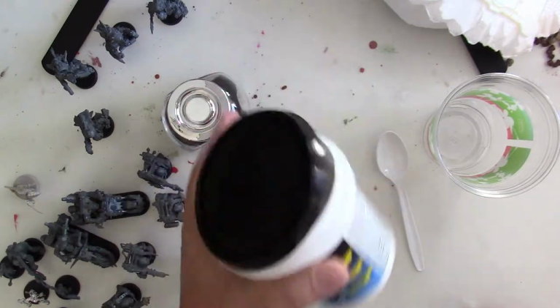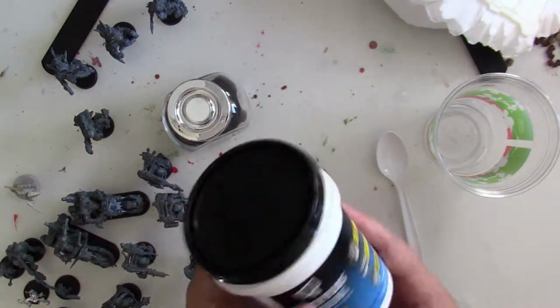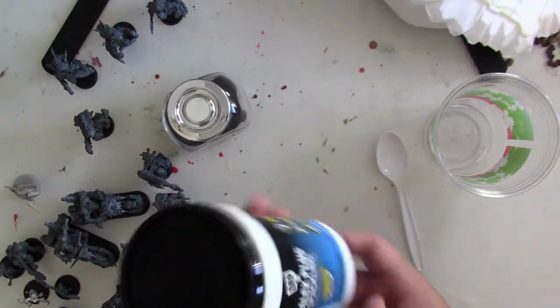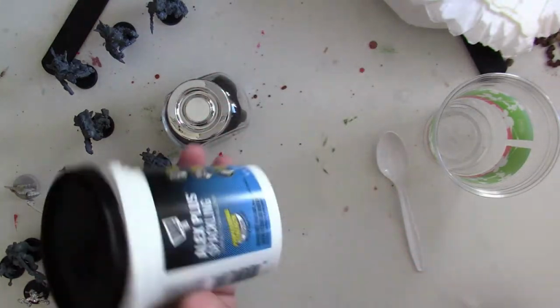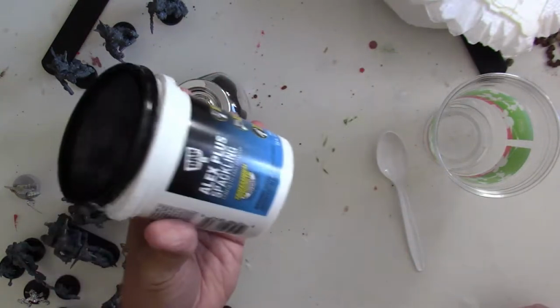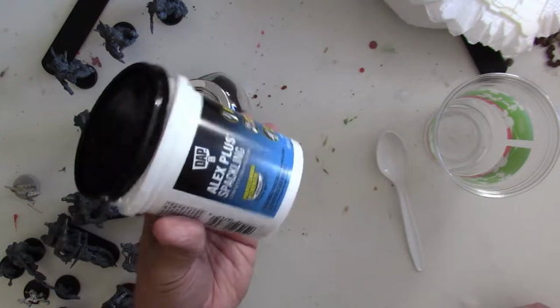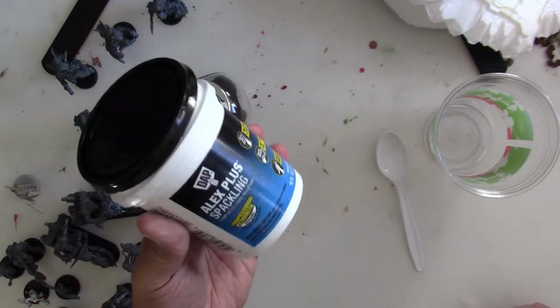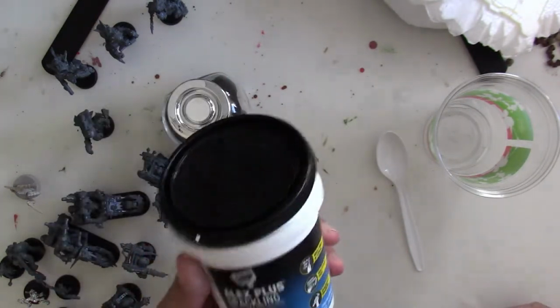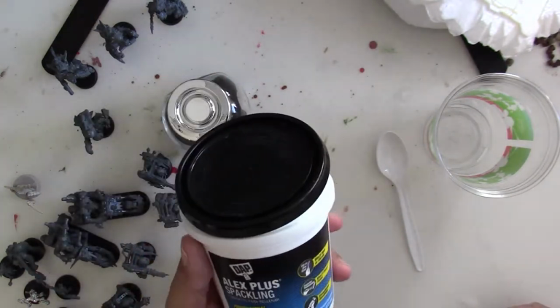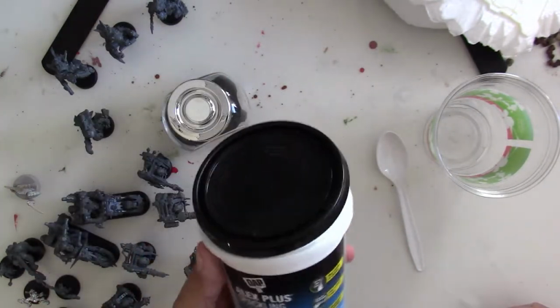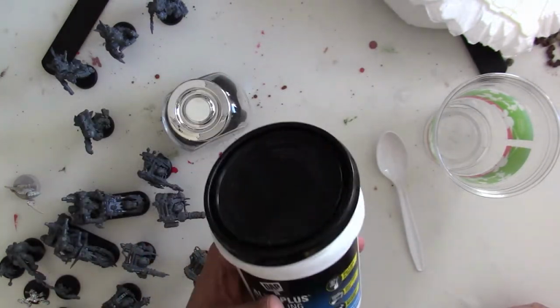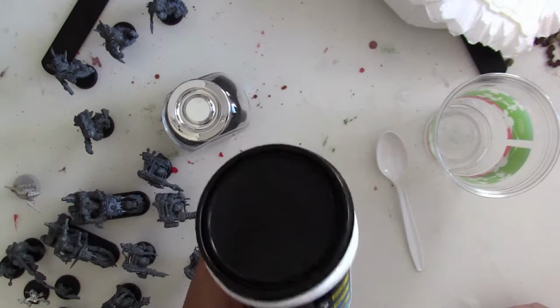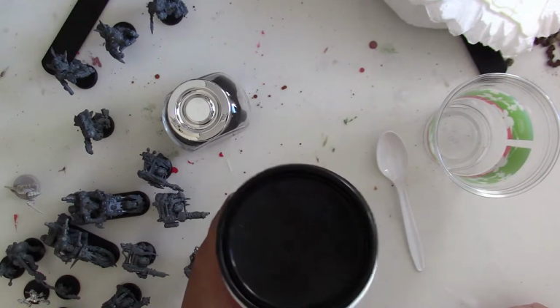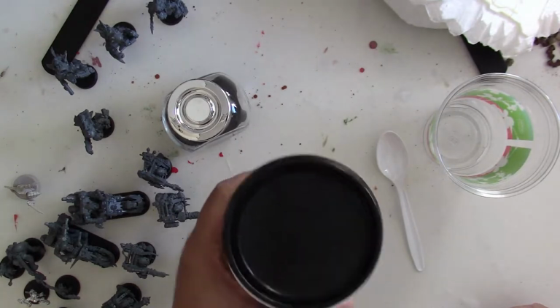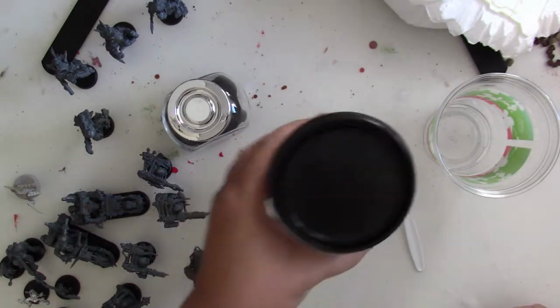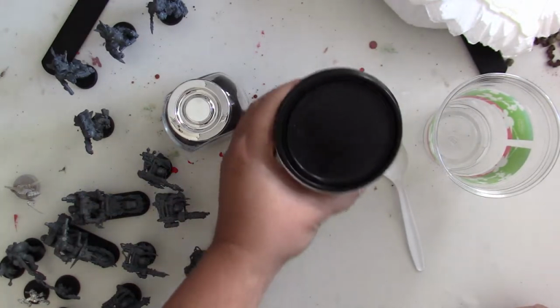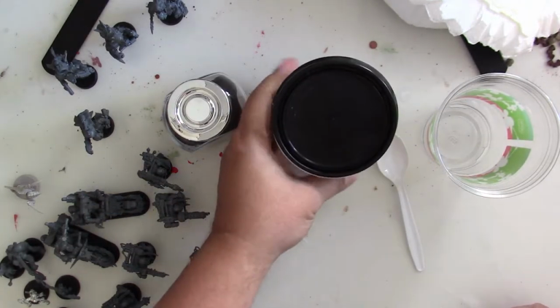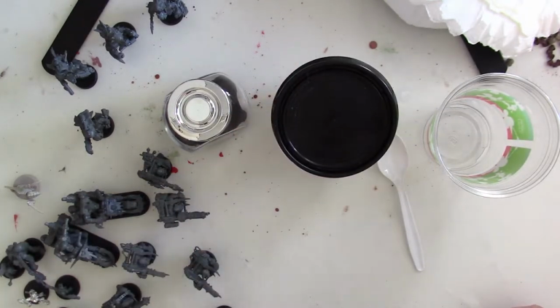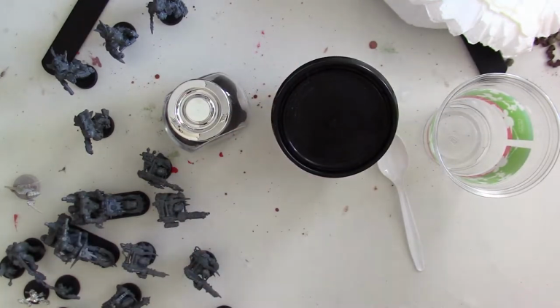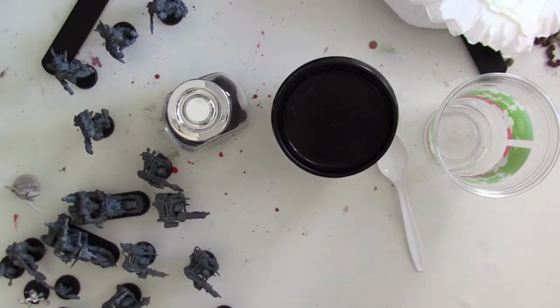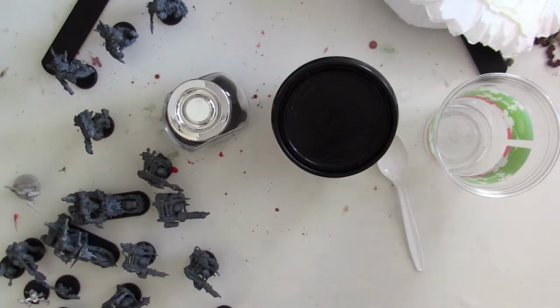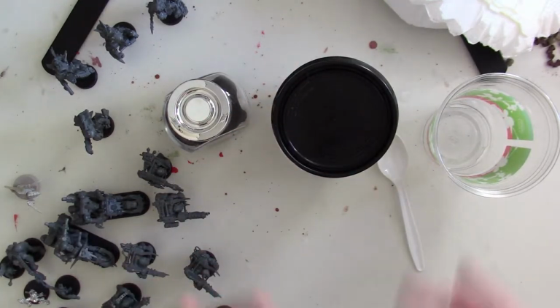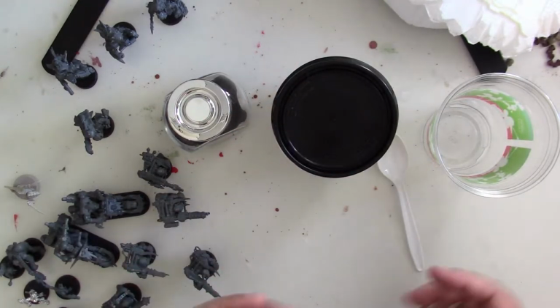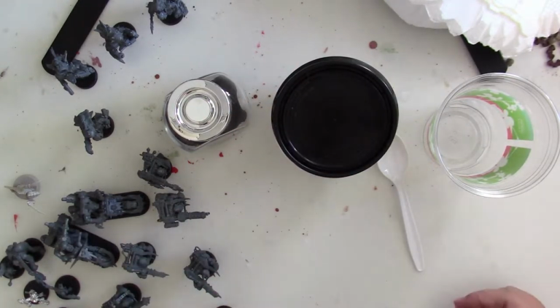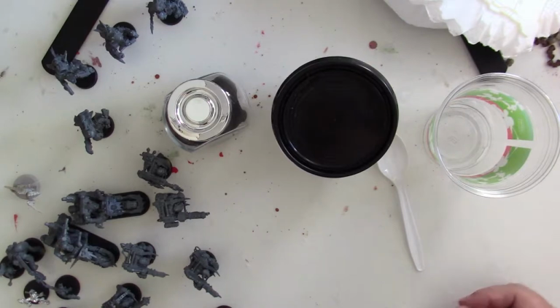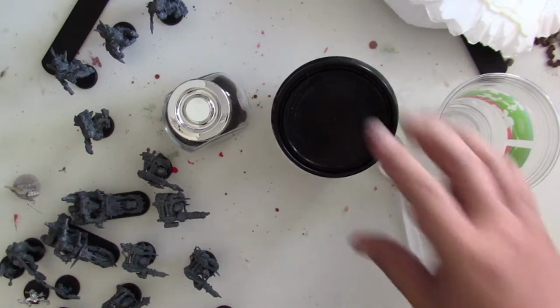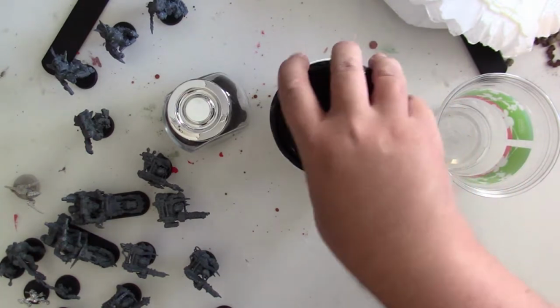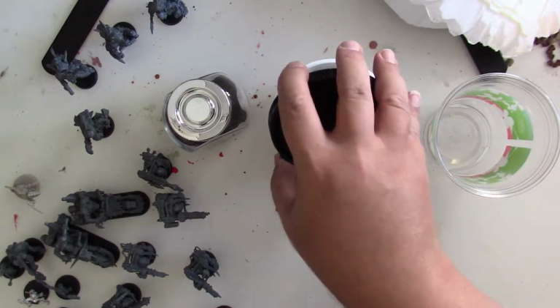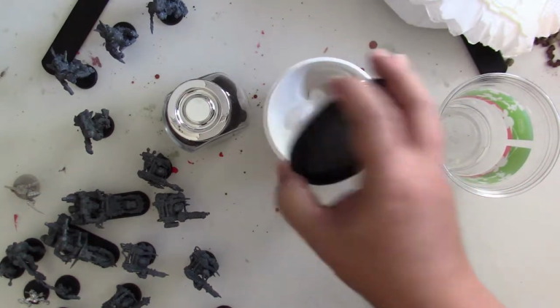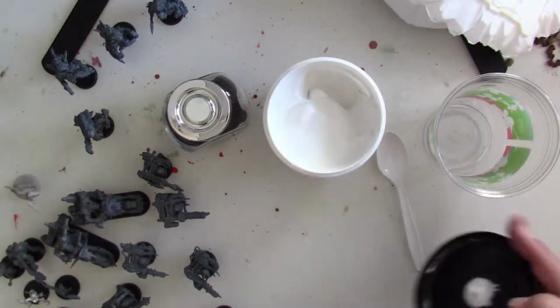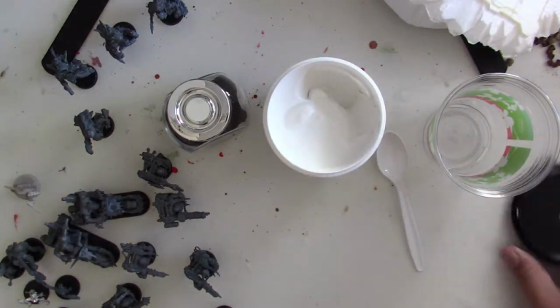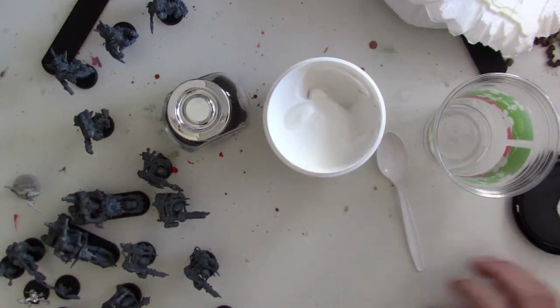The big one is people use Spackle on this stuff, and it's pretty good — it does okay, gives it a little bit of heft. But I've never really been happy with it. I've never felt like it was enough to really do the job.